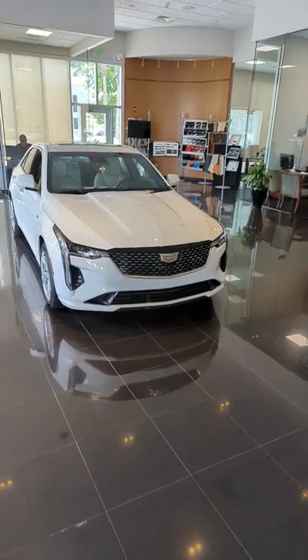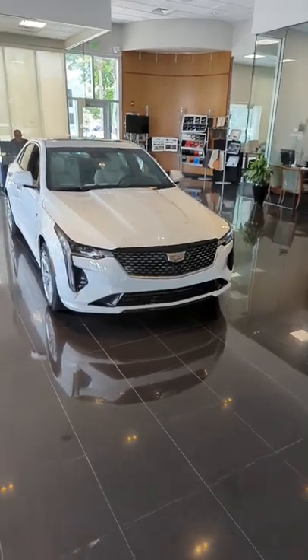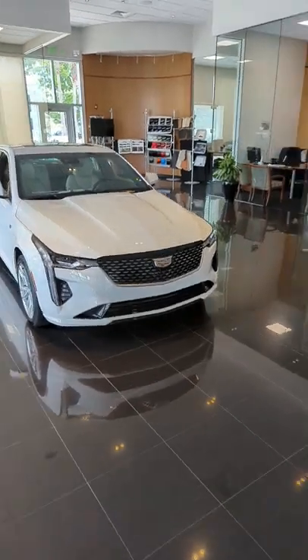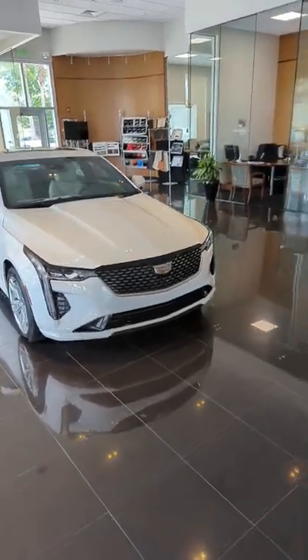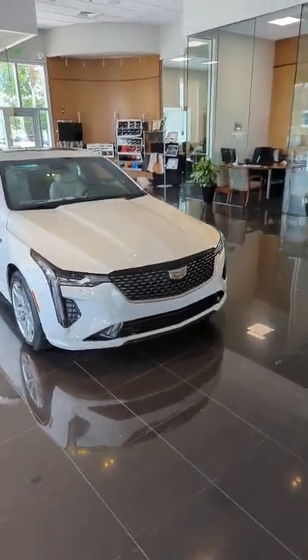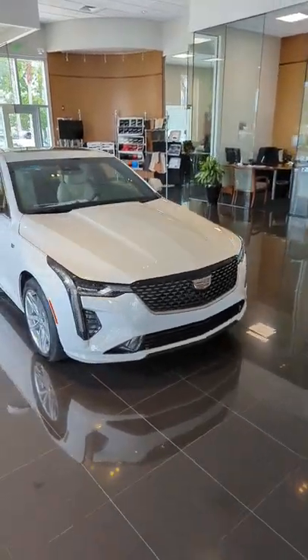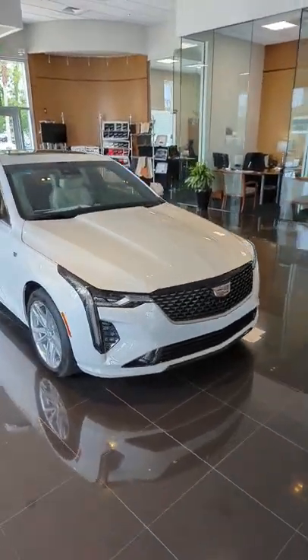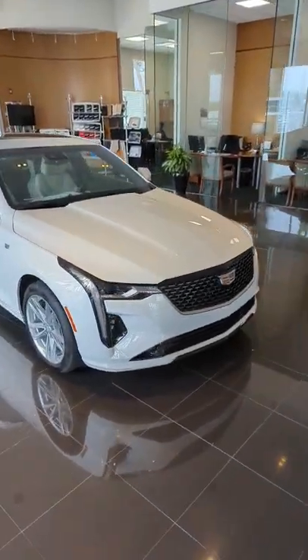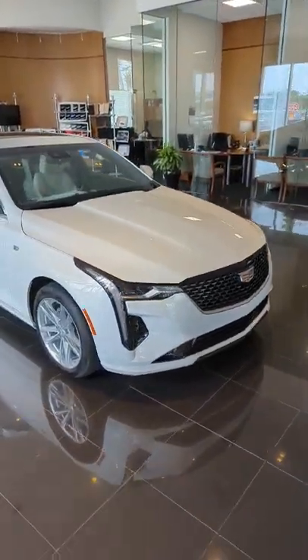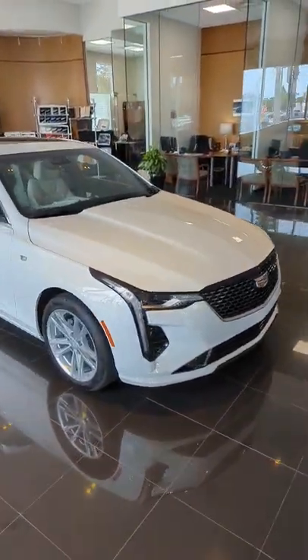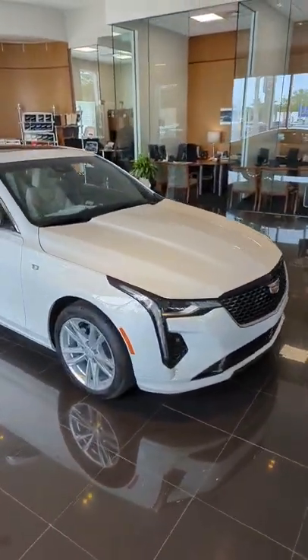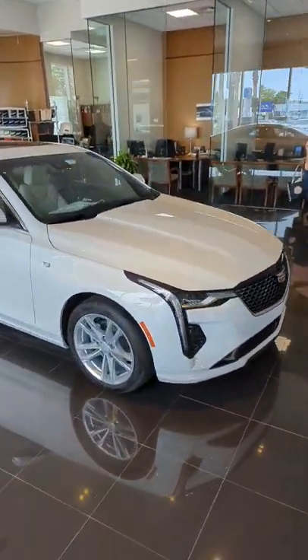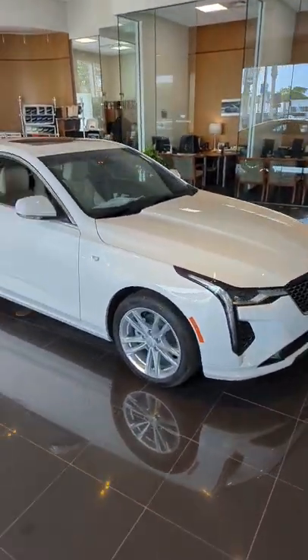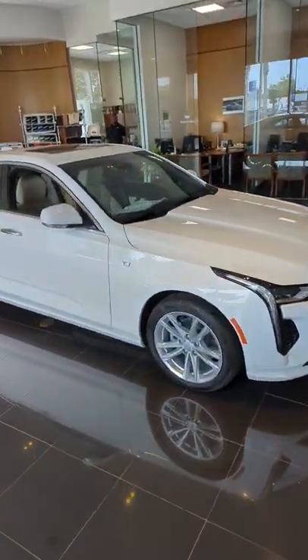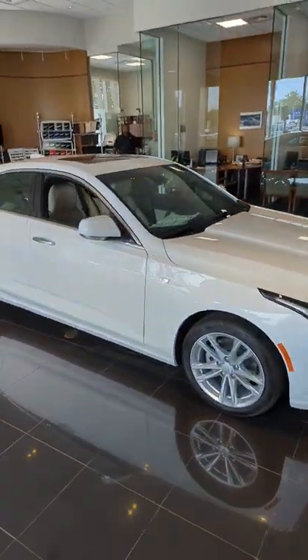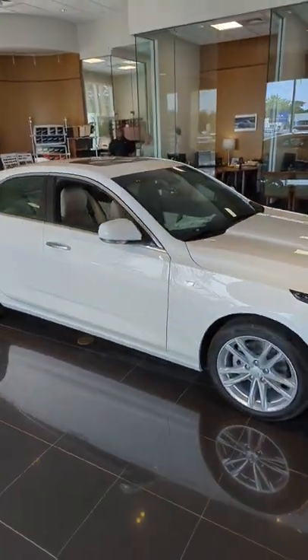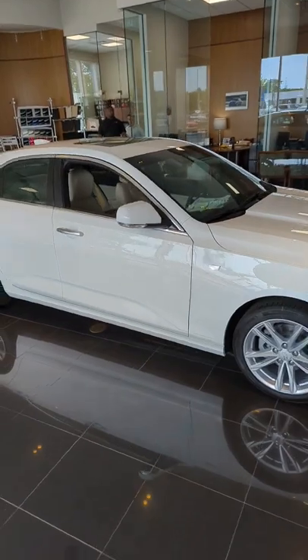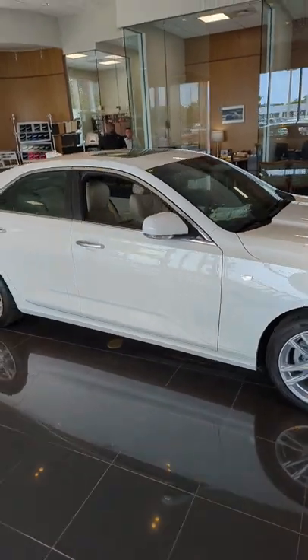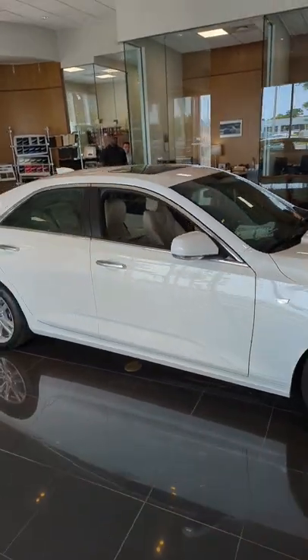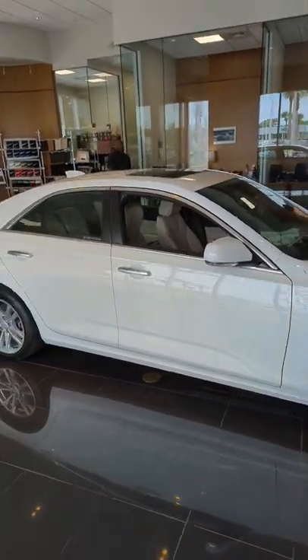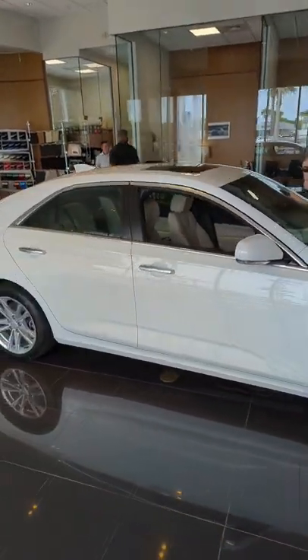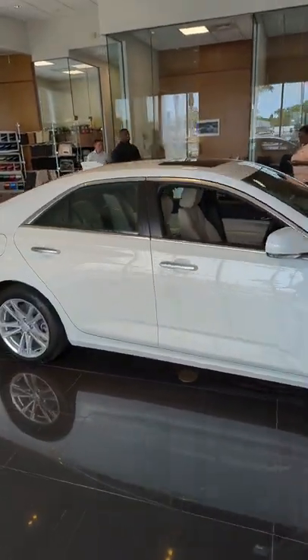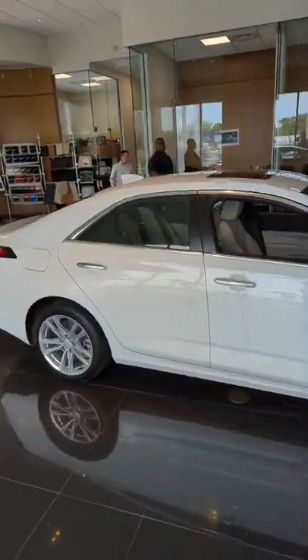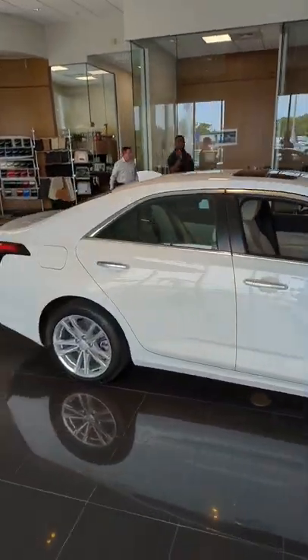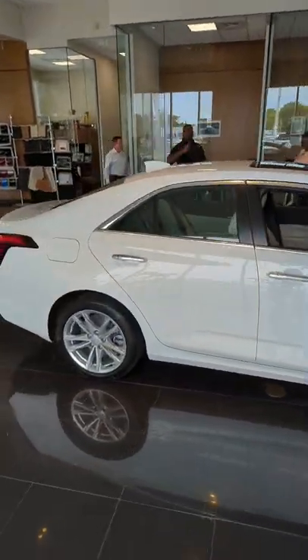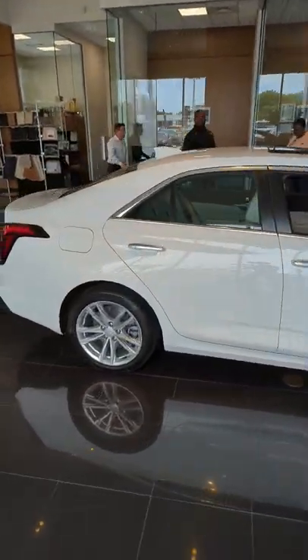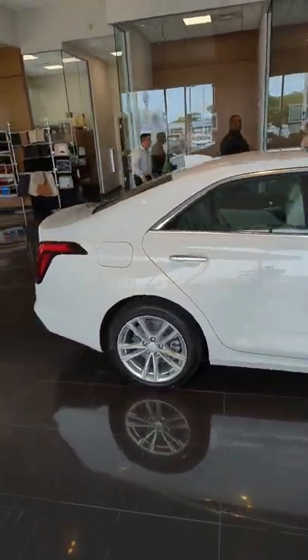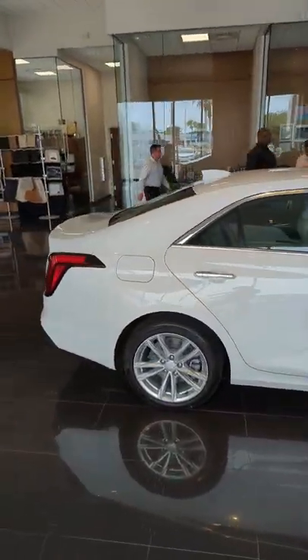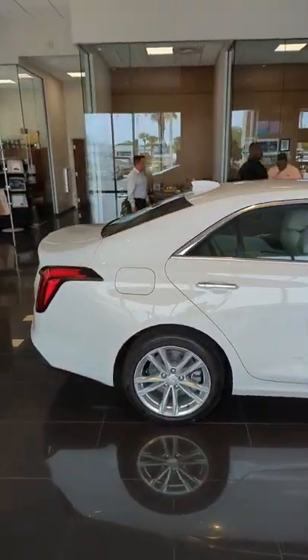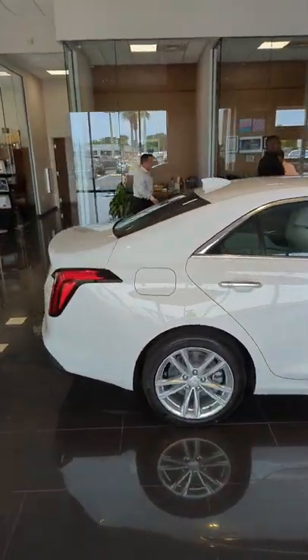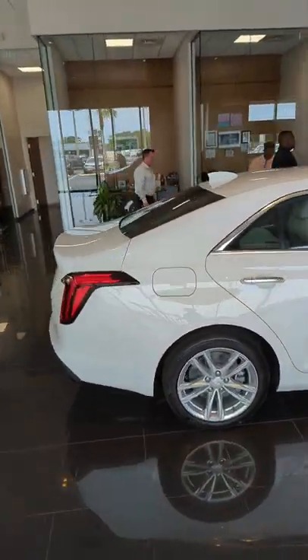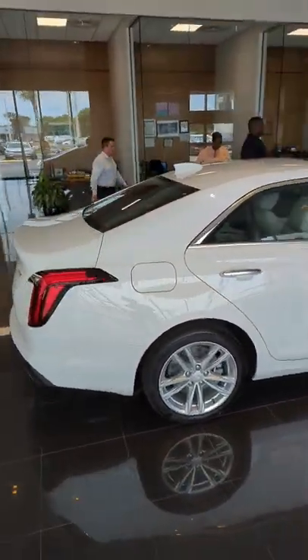Hey, good afternoon, Sam. This is Jason here at Ritchie Cadillac. I did receive your inquiry on the Cadillac CT4. This one in particular is a luxury model Summit White with Whisper Beige interior.